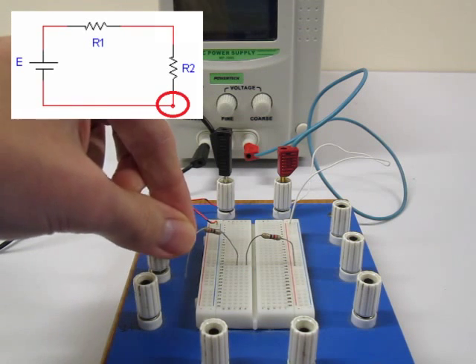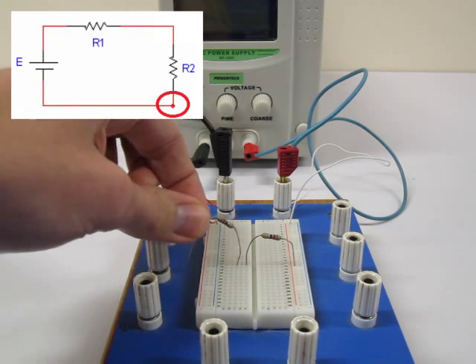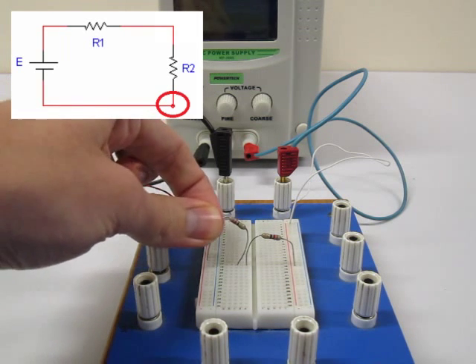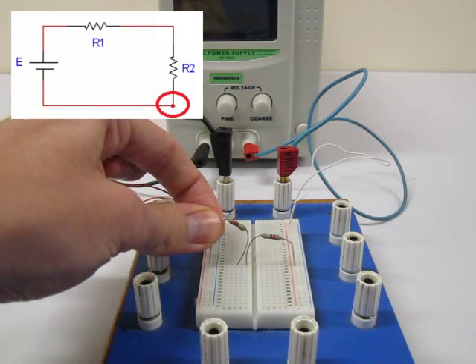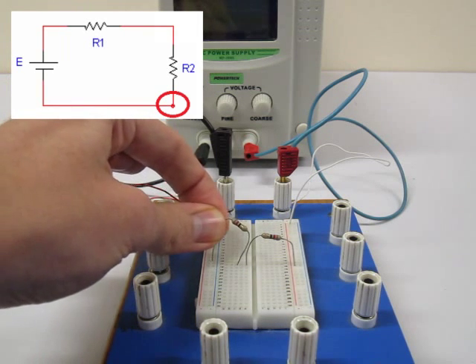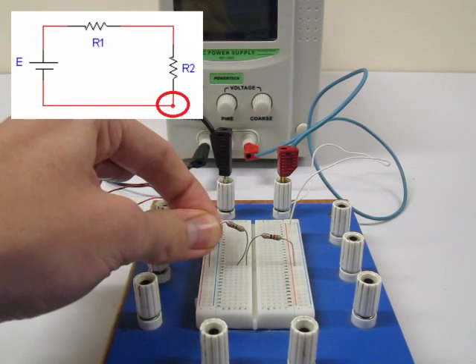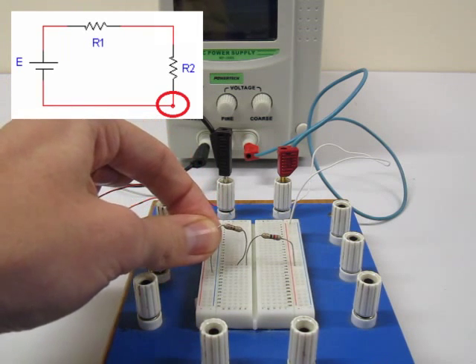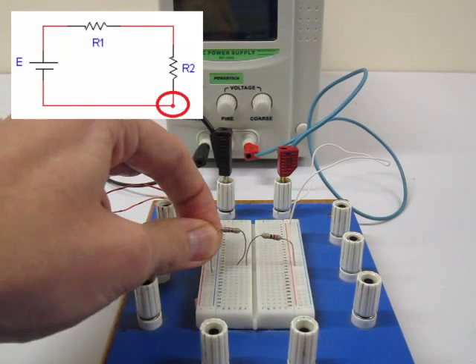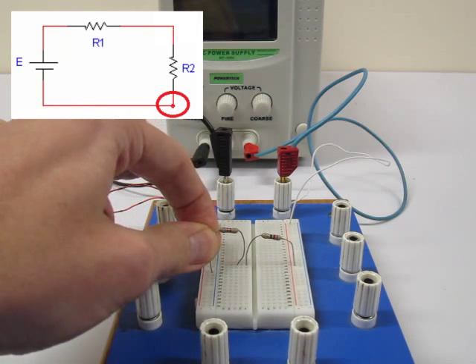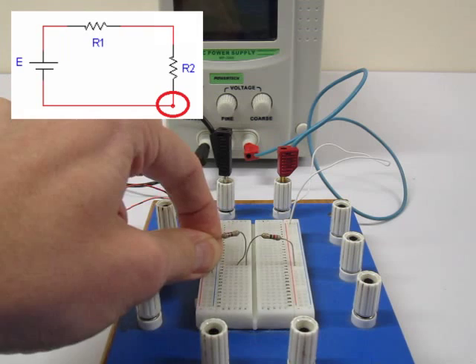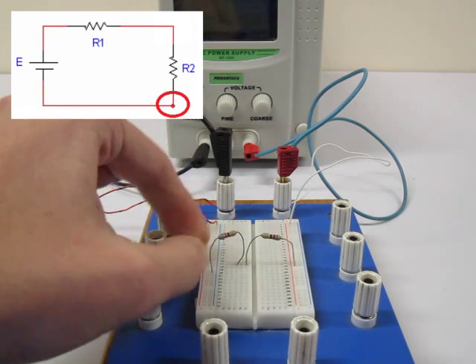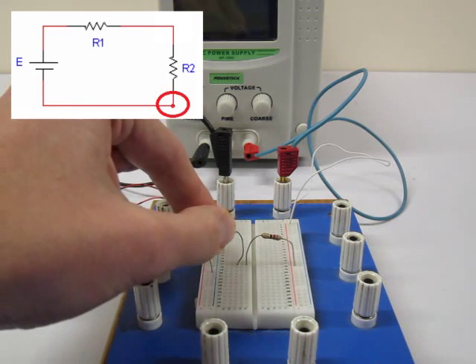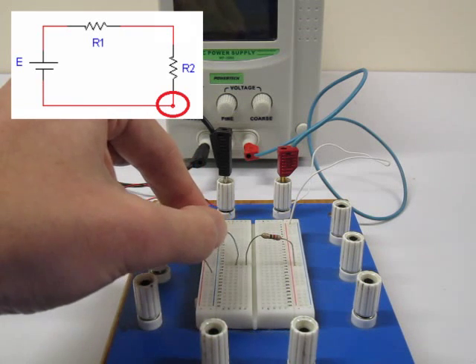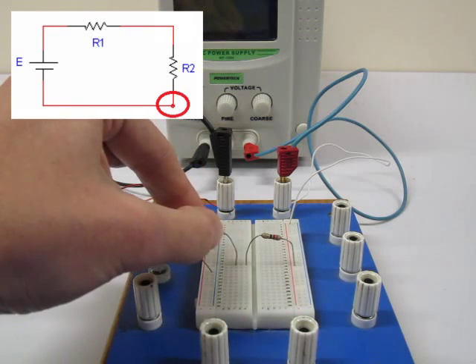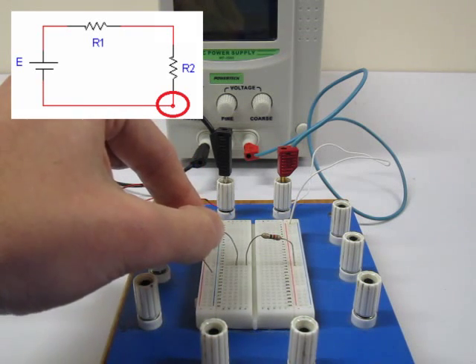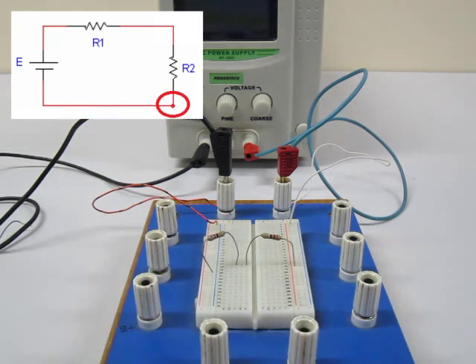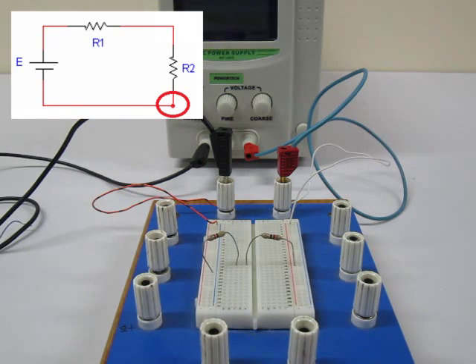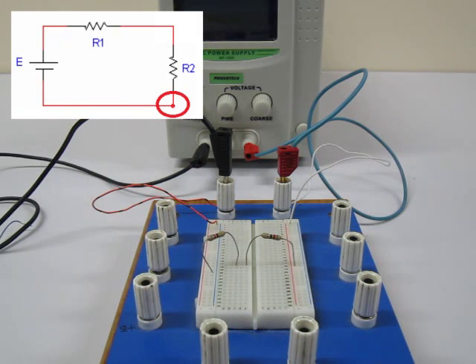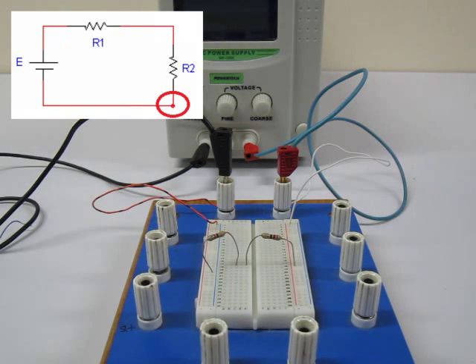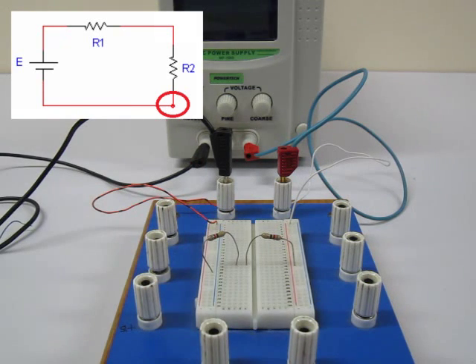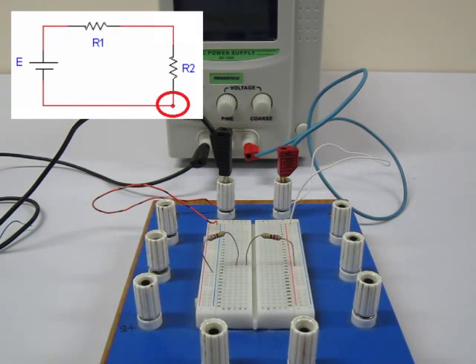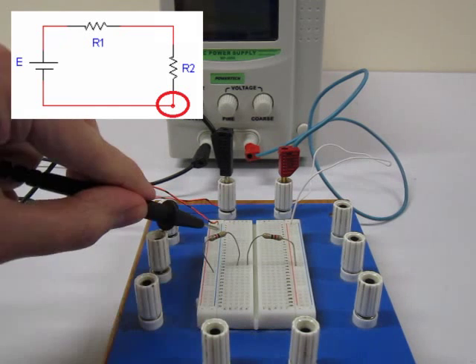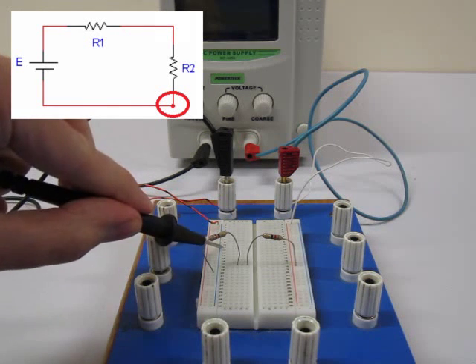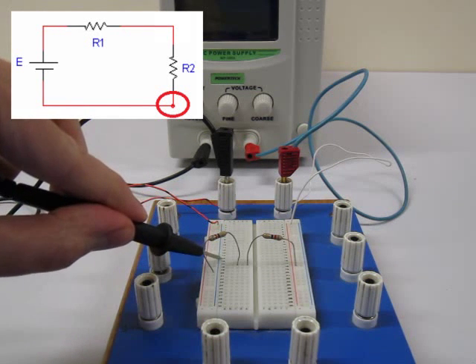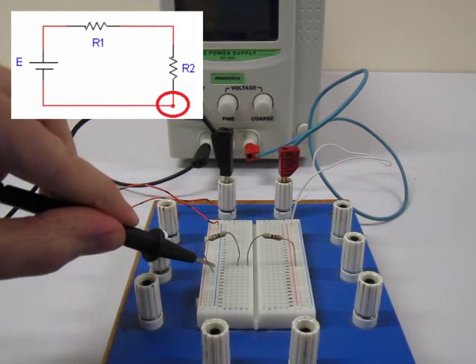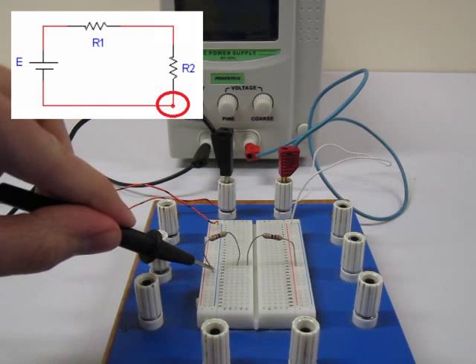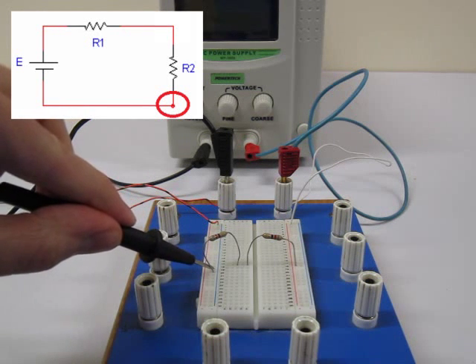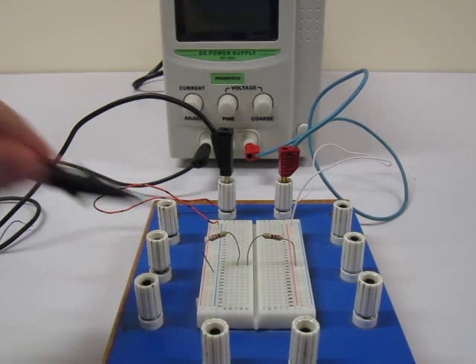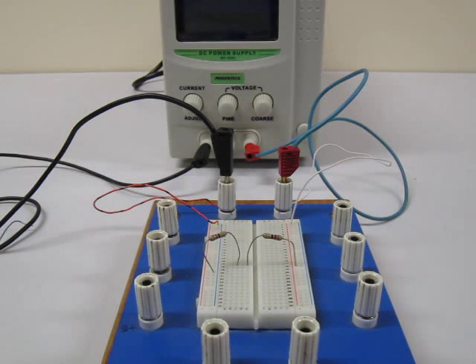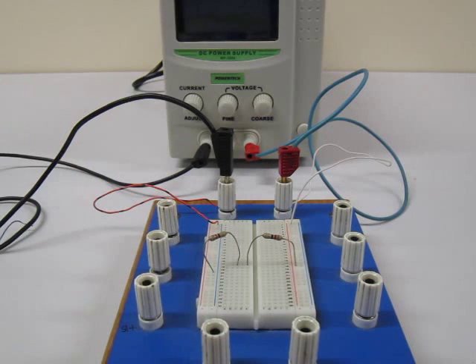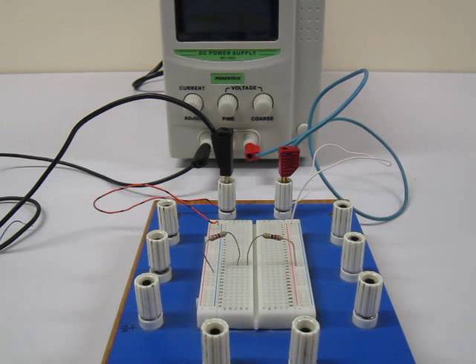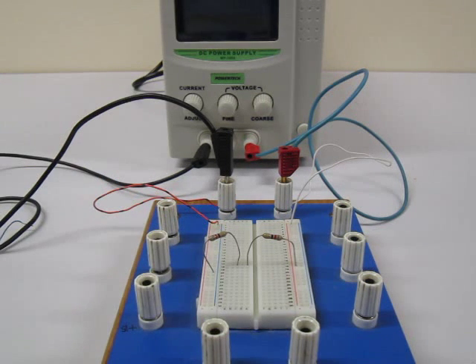Referring back to the circuit diagram, we now want the second leg of the second resistor to touch the other end of the power supply. We therefore place that leg of the resistor into a hole that shares the same channel as that terminal of the power supply.